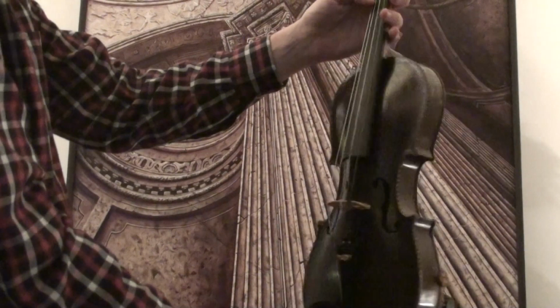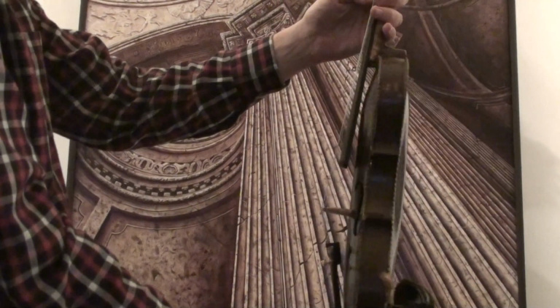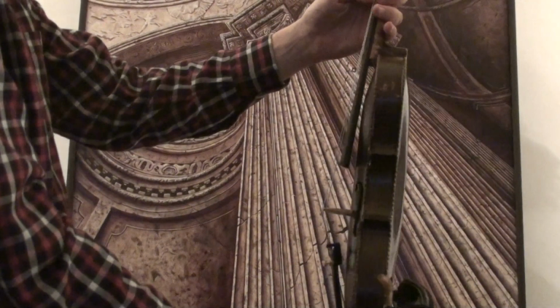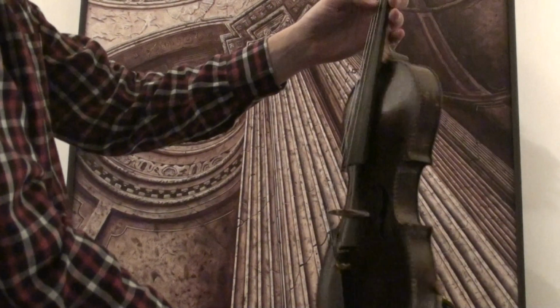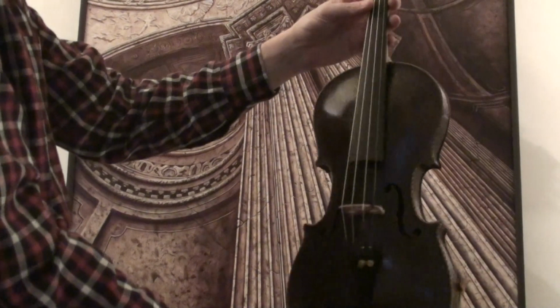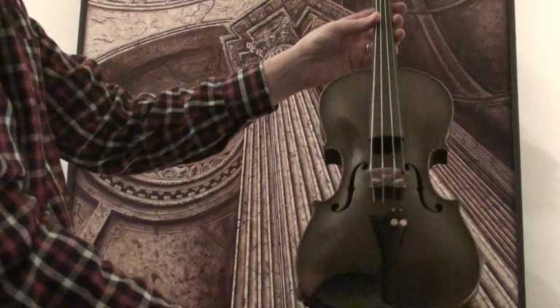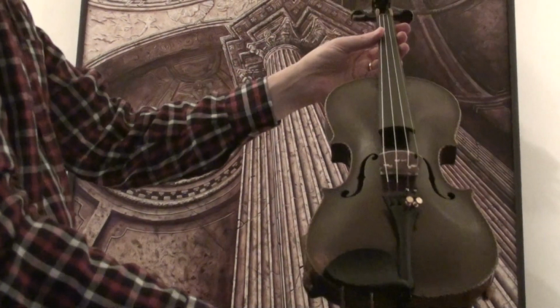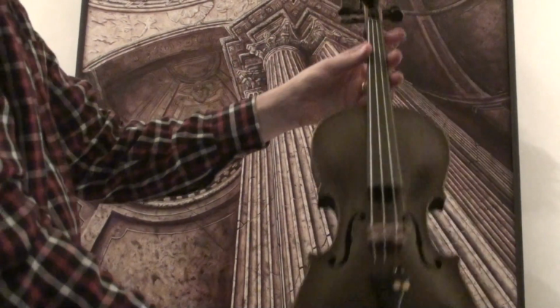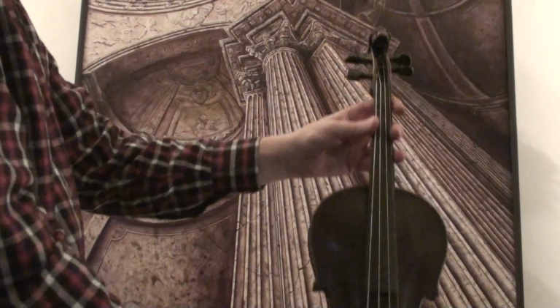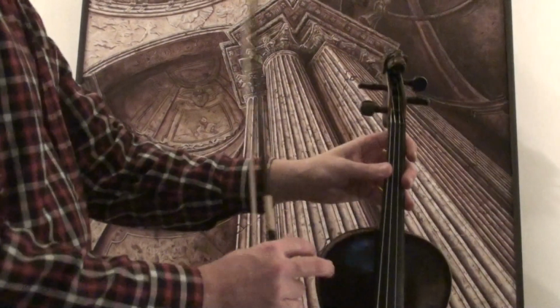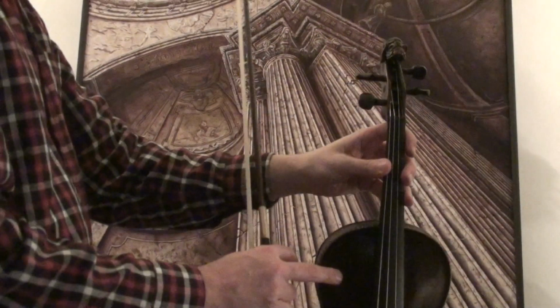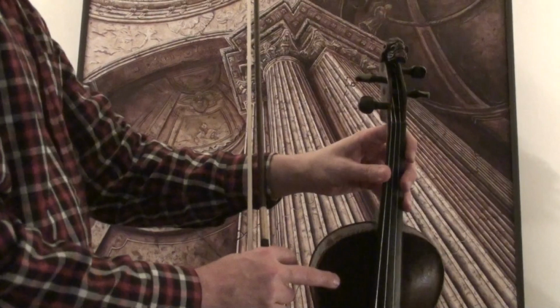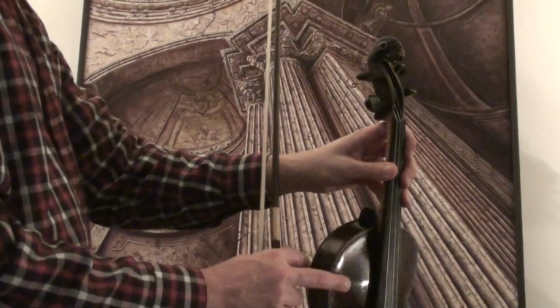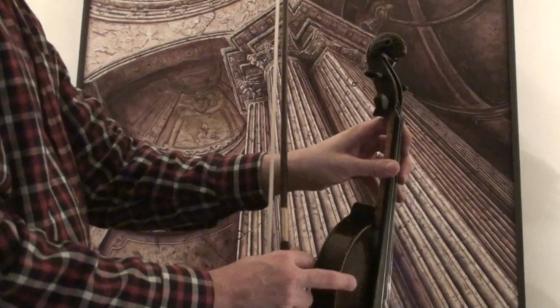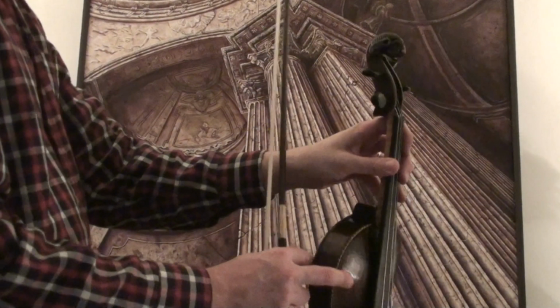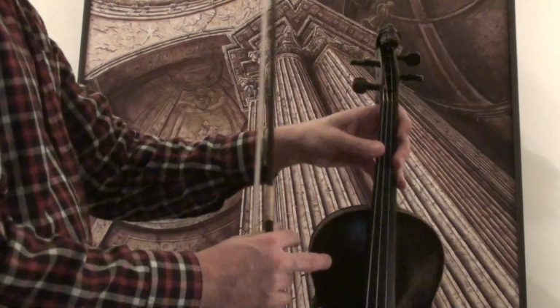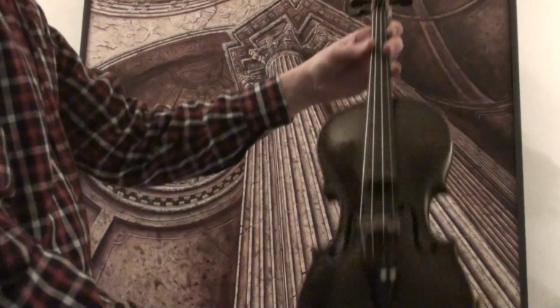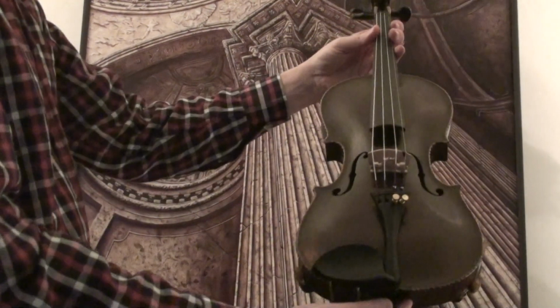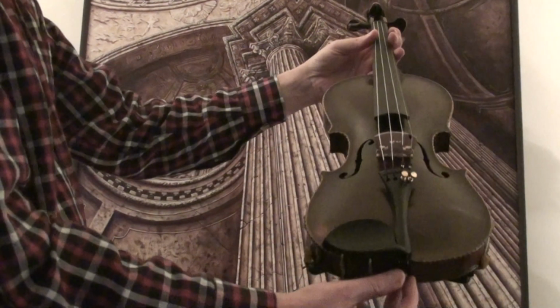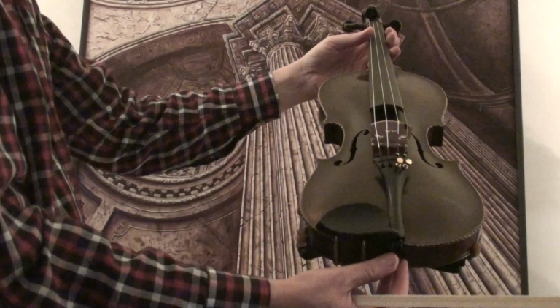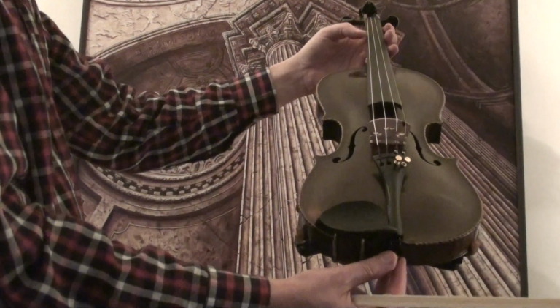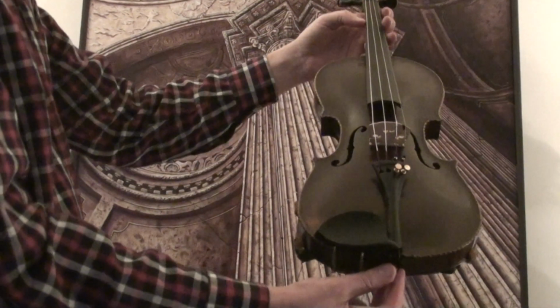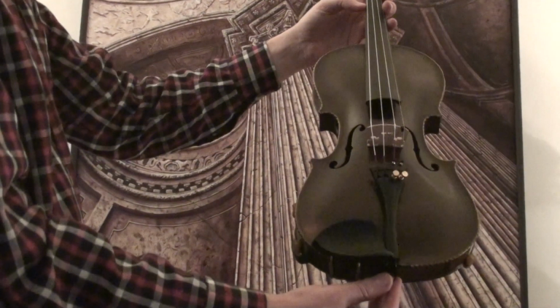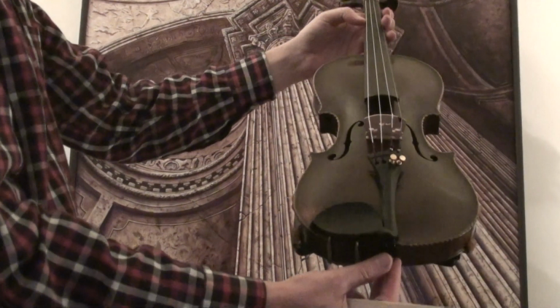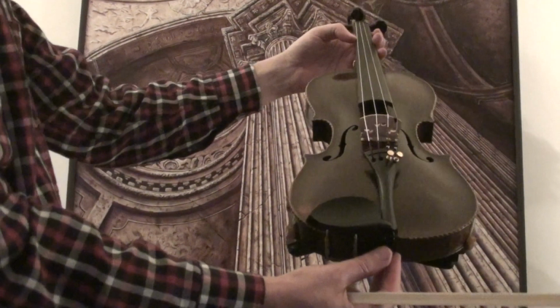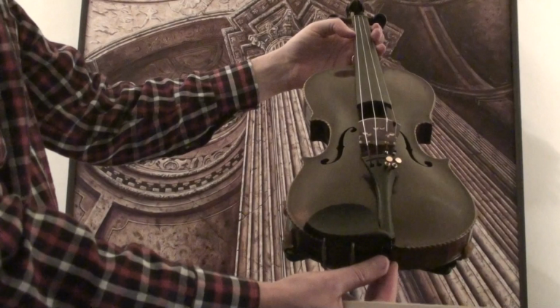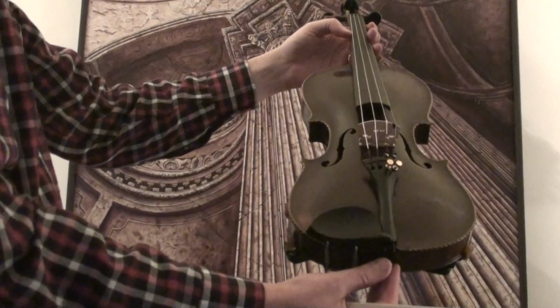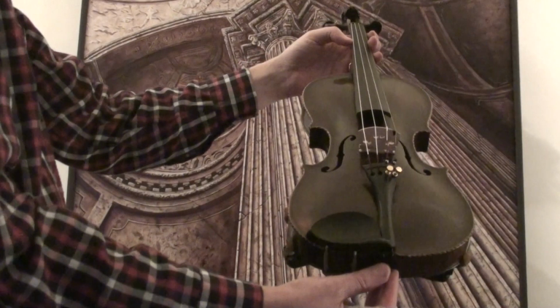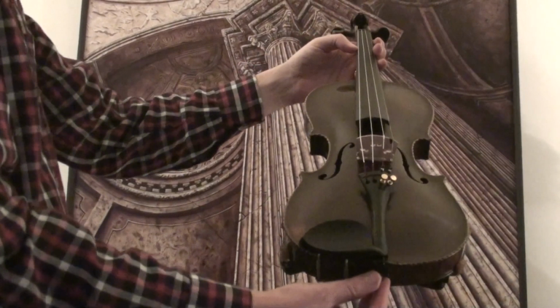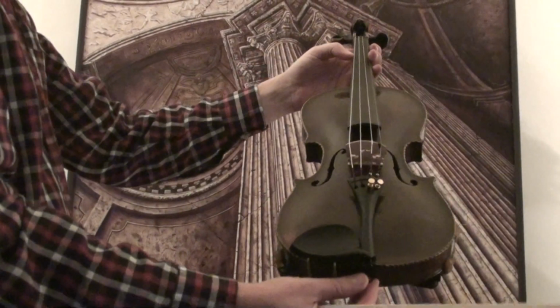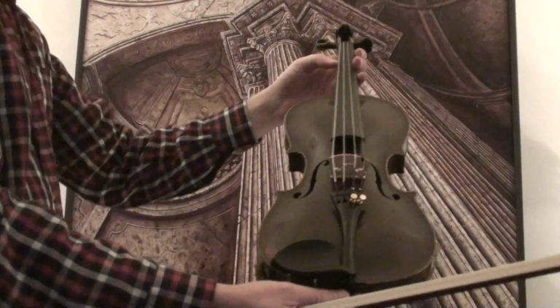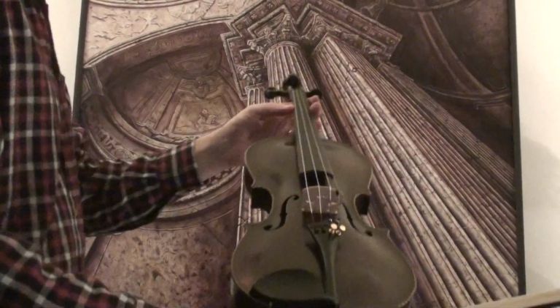In our workshop, the violin will receive a new setup with new ebony pegs, an ebony chinrest, an ebony tailpiece, a new bridge, and new strings.